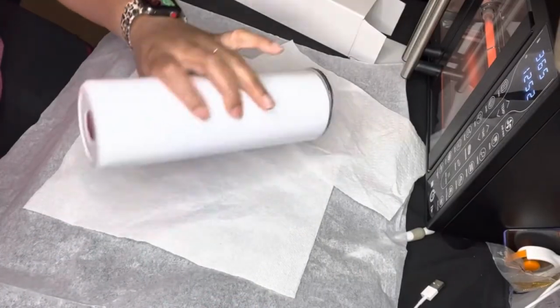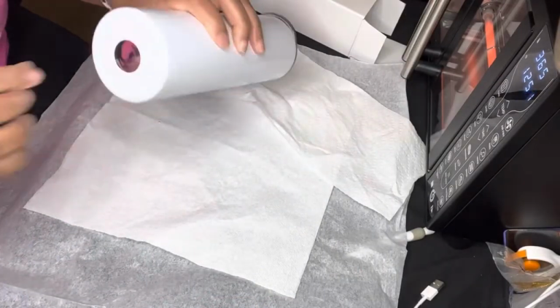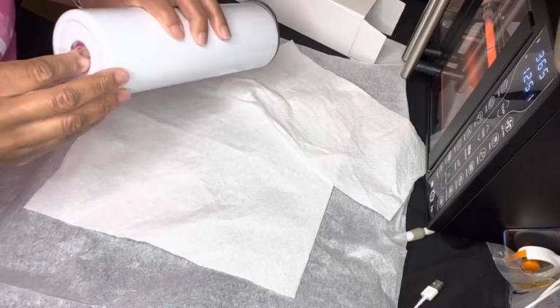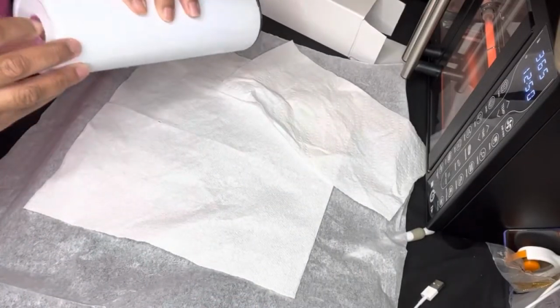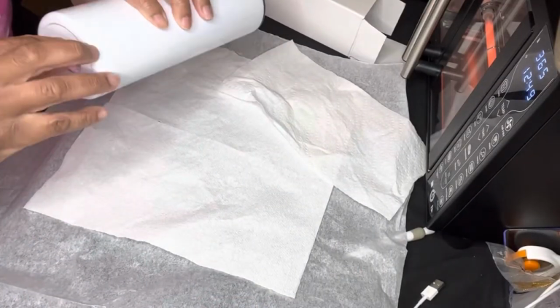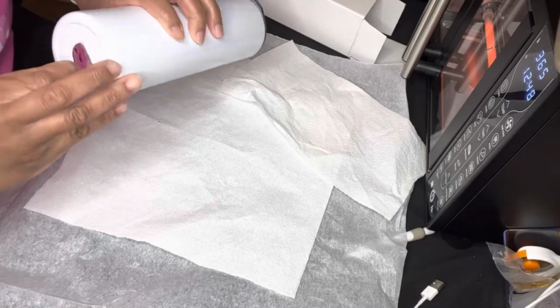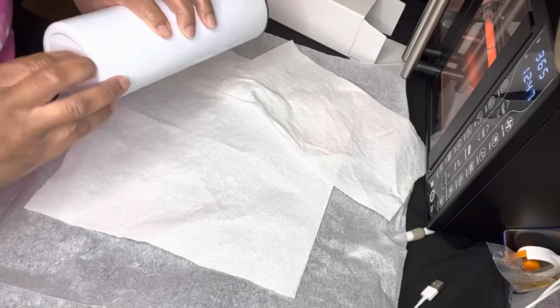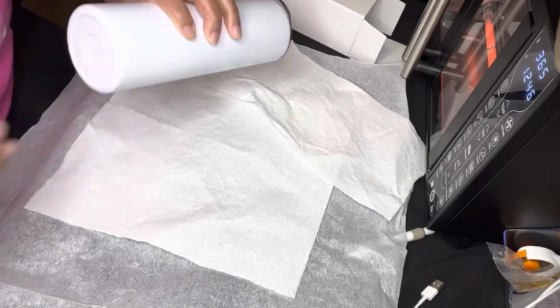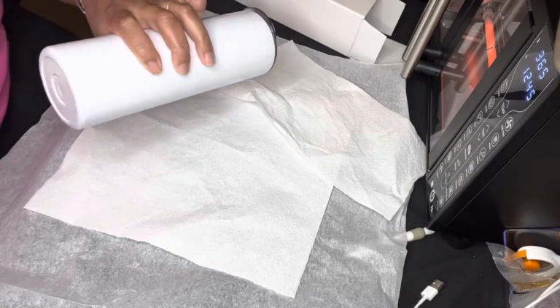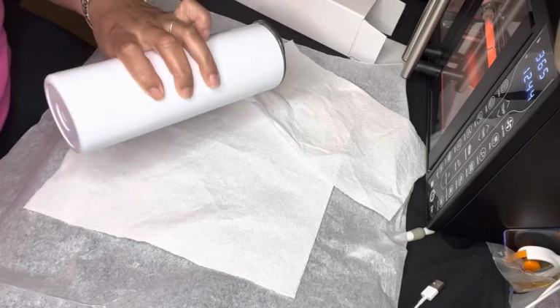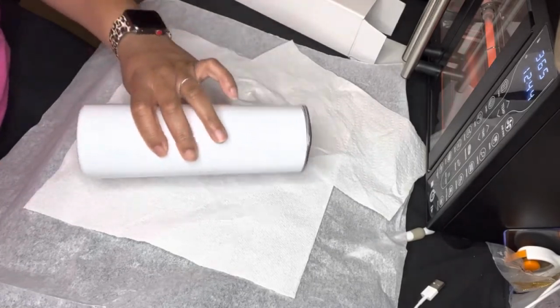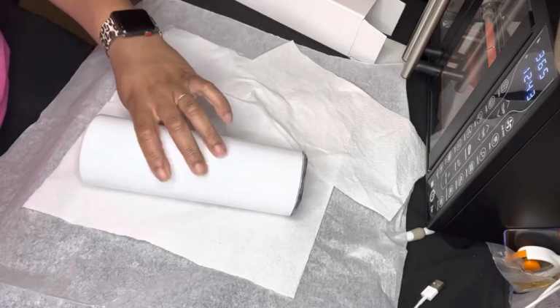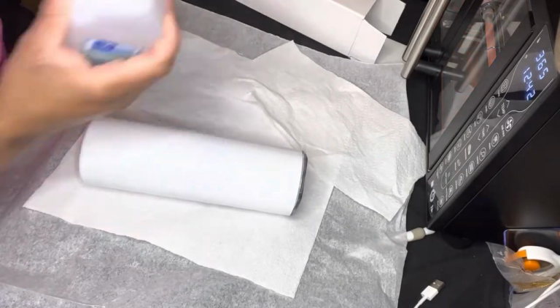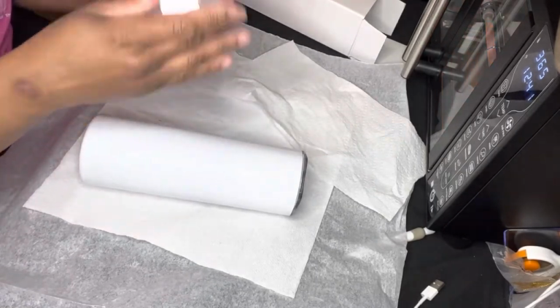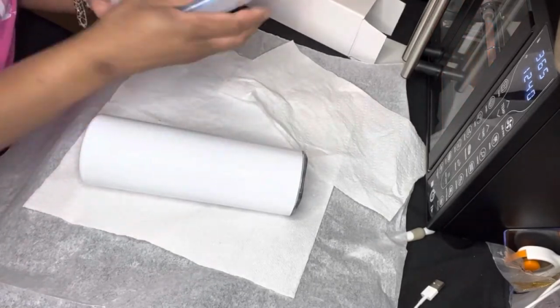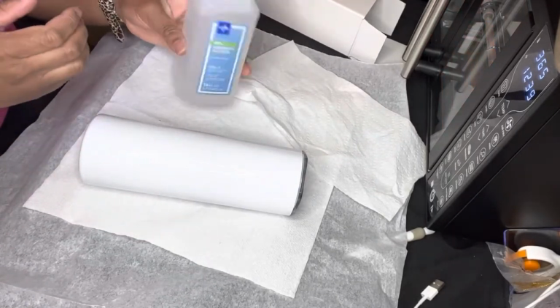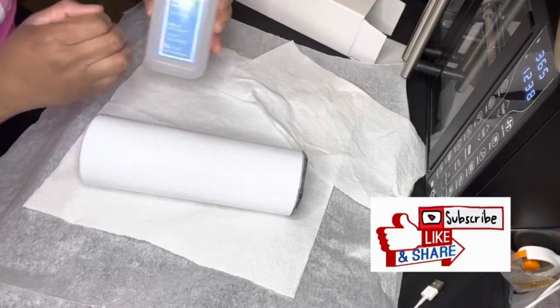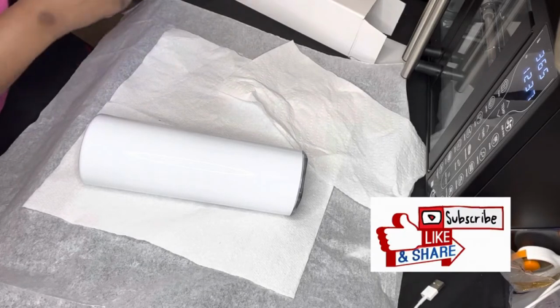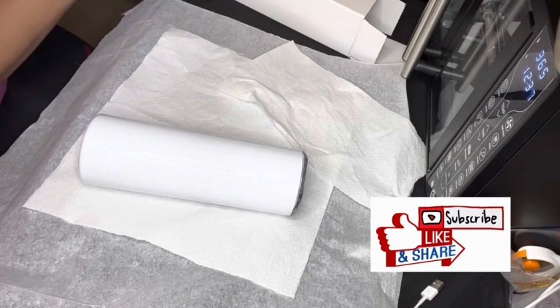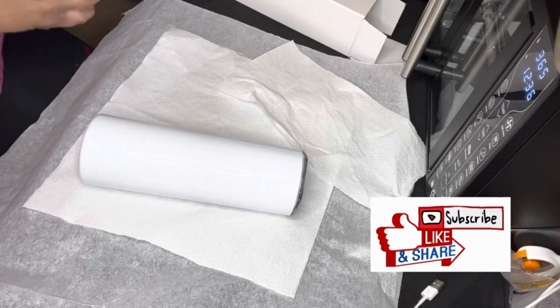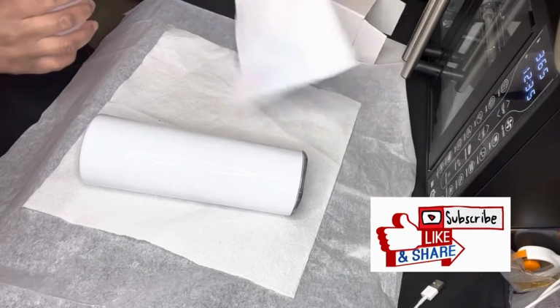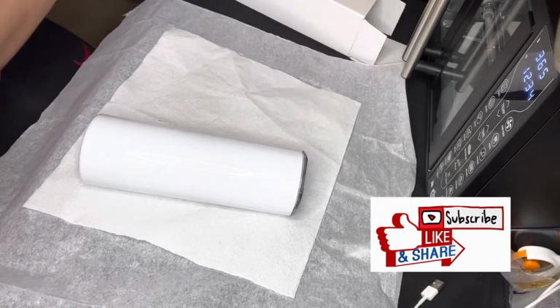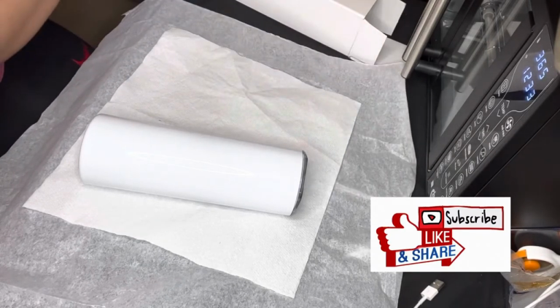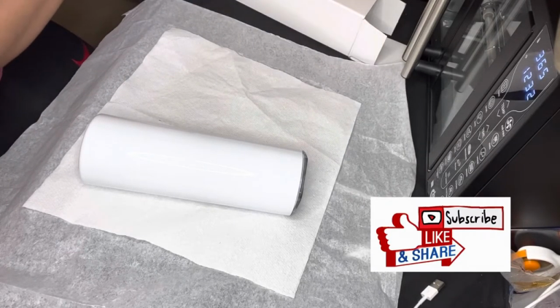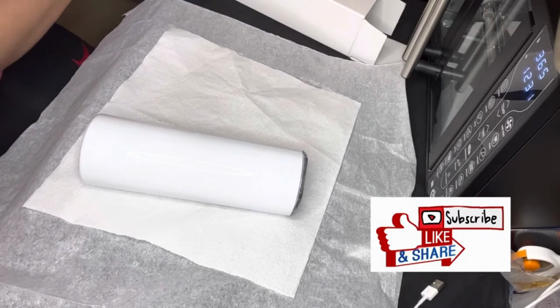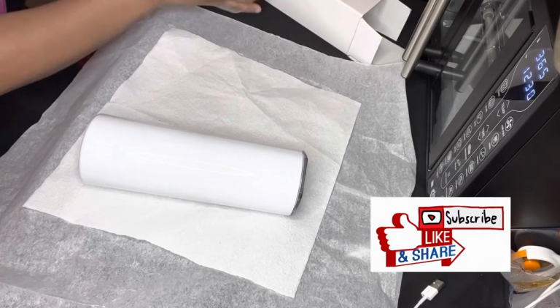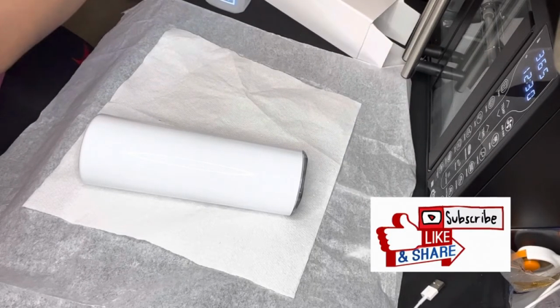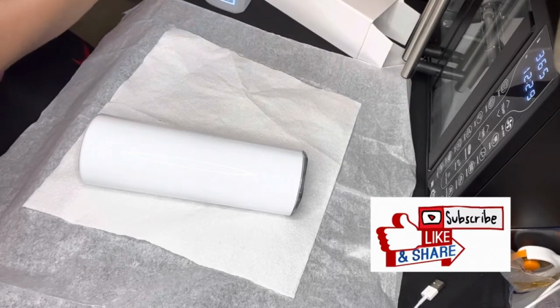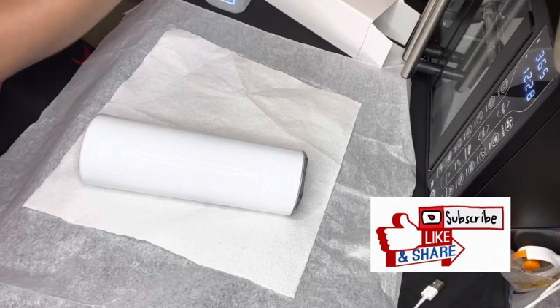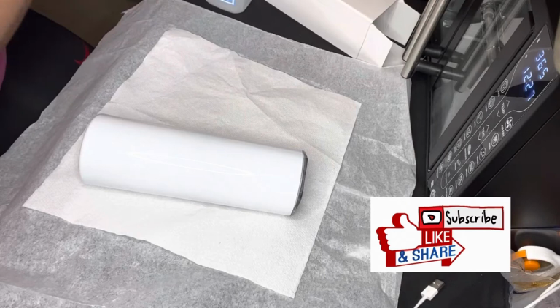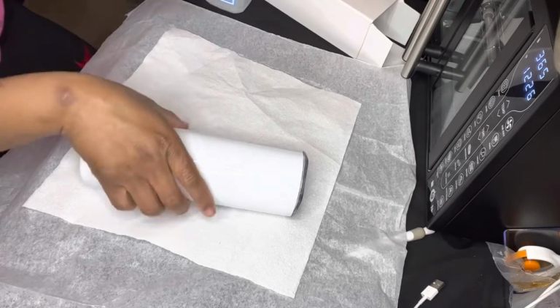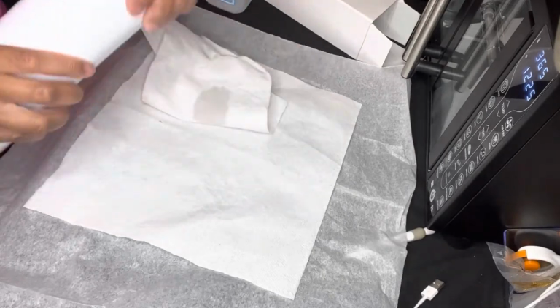I am unpacking my tumbler that I purchased from the blank spot and I'm taking a little sticker off the bottom. Then I'm going to wipe it off with a little bit of alcohol on a paper towel and let that dry for a few.